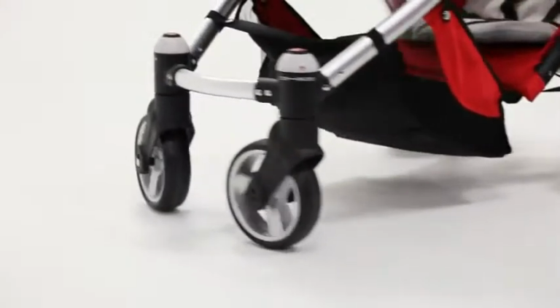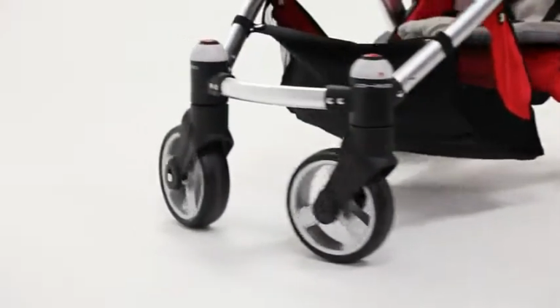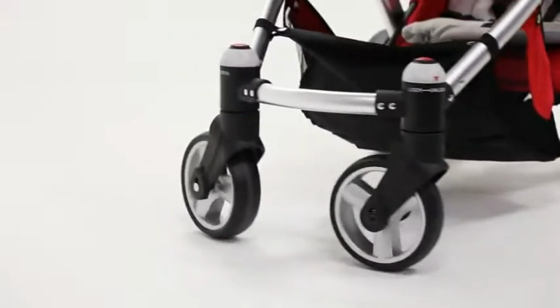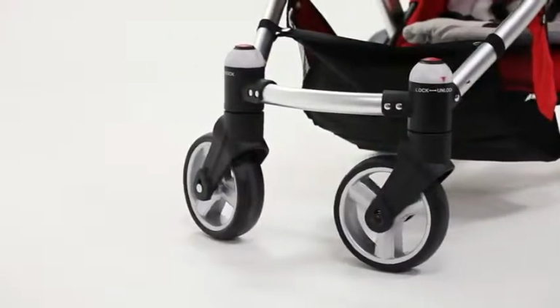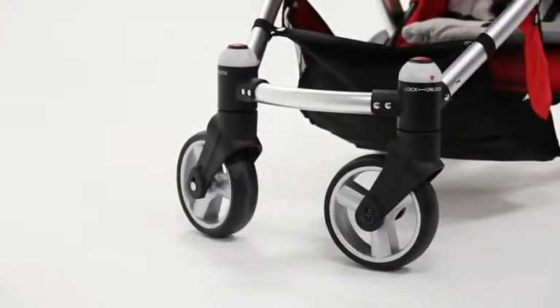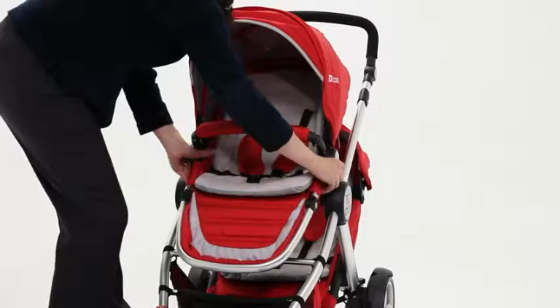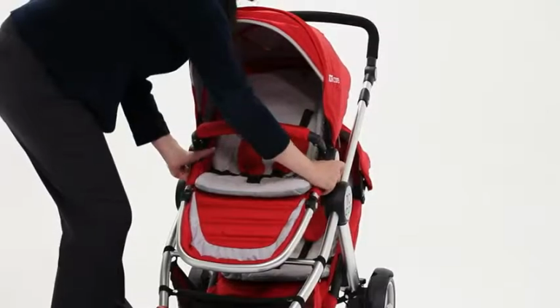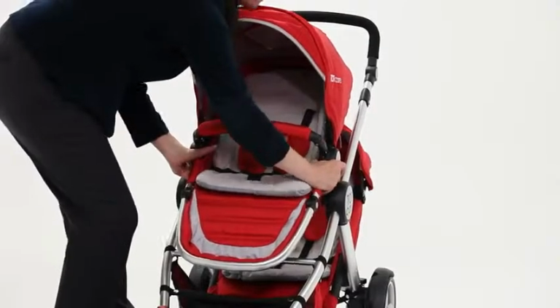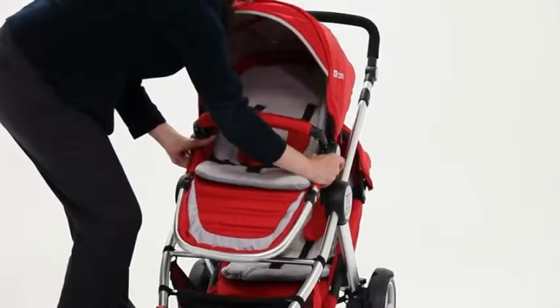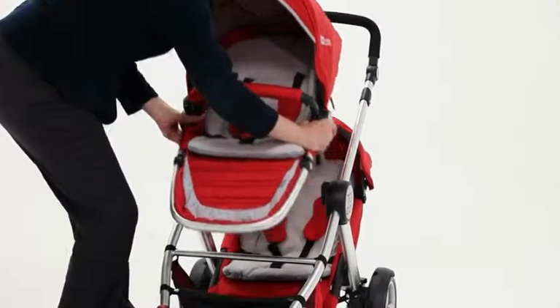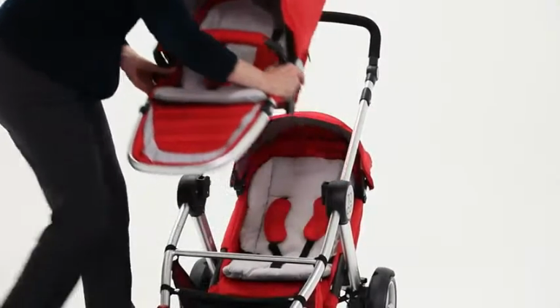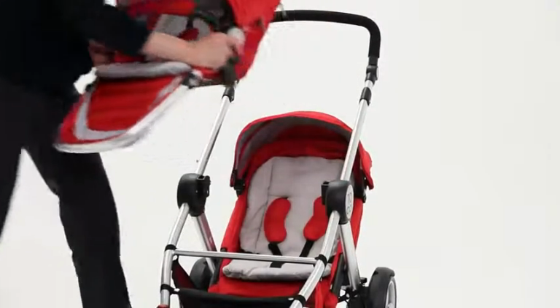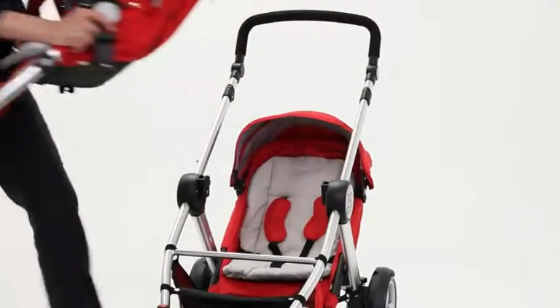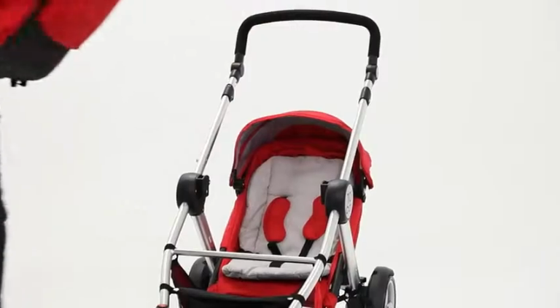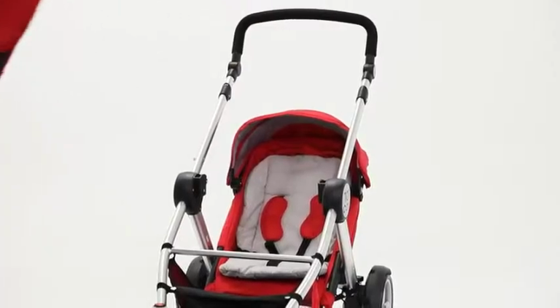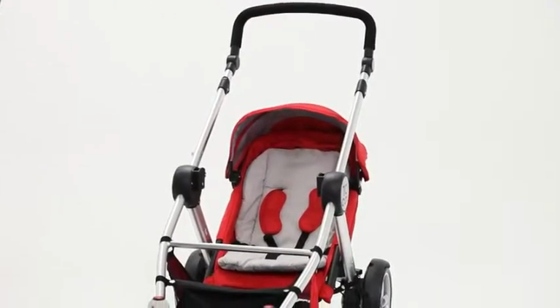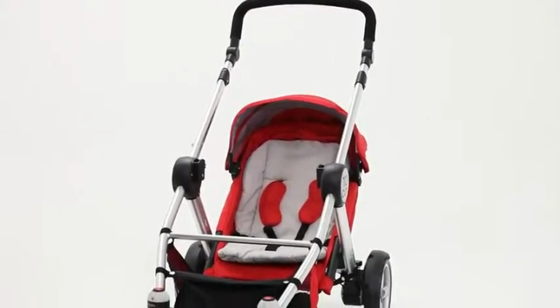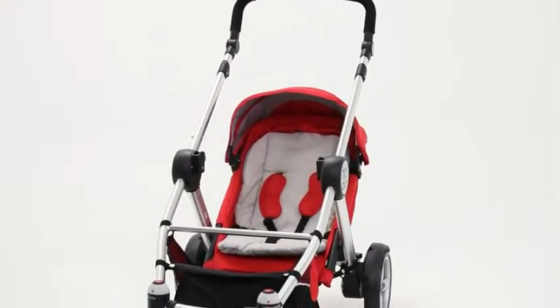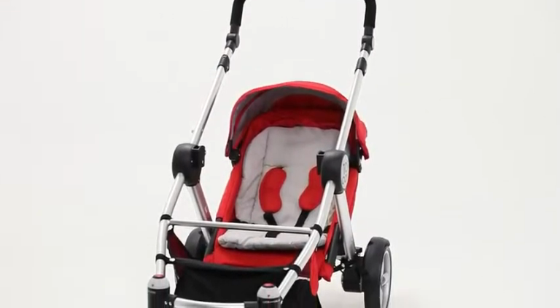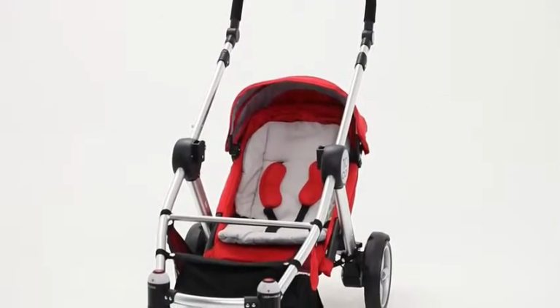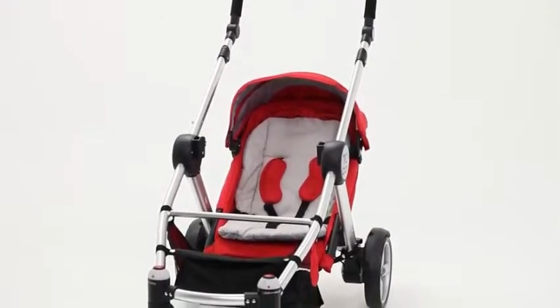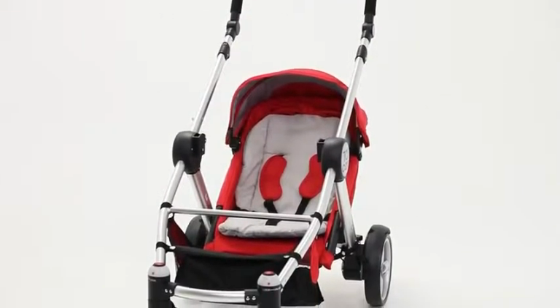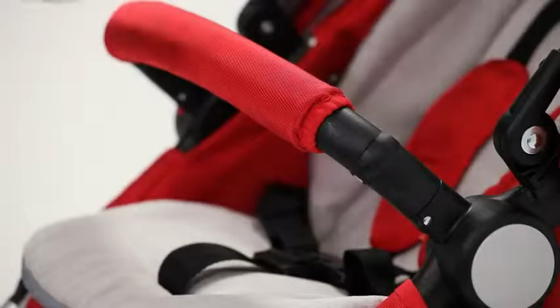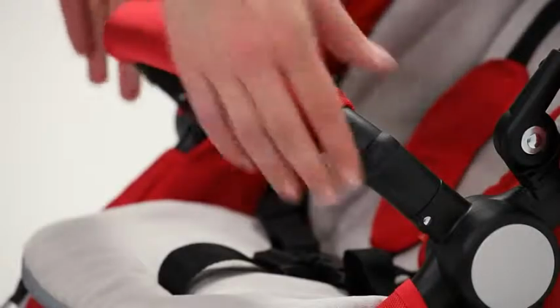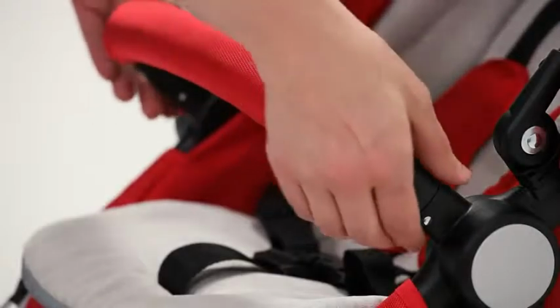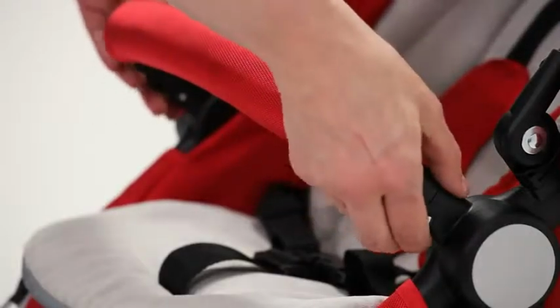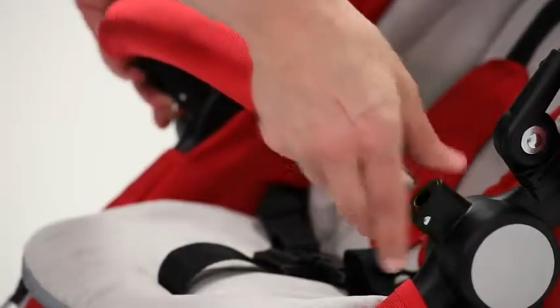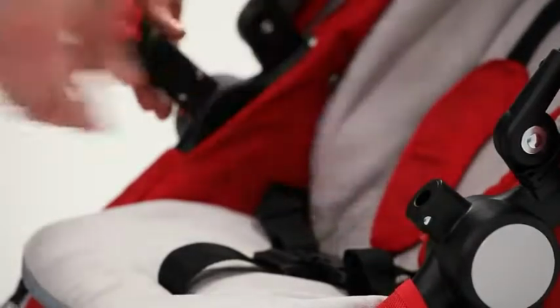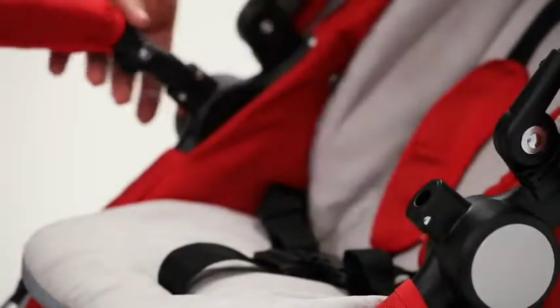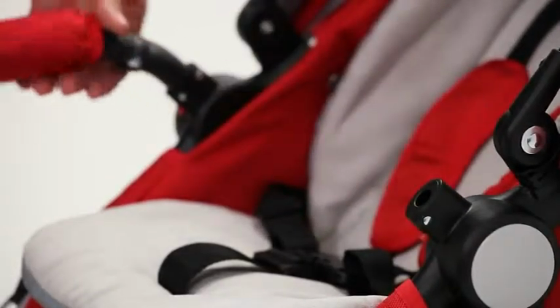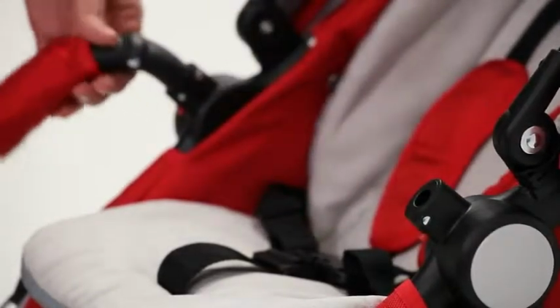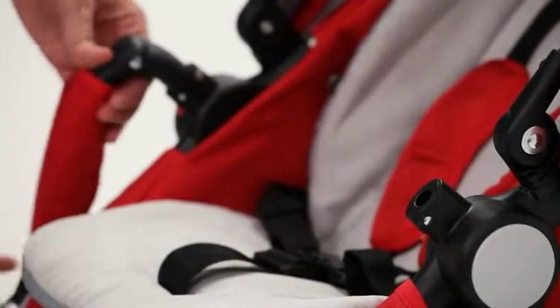To place your baby on the bottom seat, simply remove the upper seat and gently place your baby. To place your baby on the upper seat, simply remove the bumper.